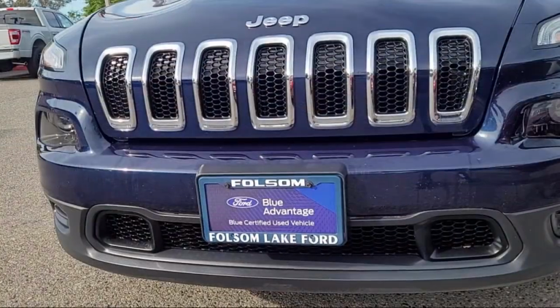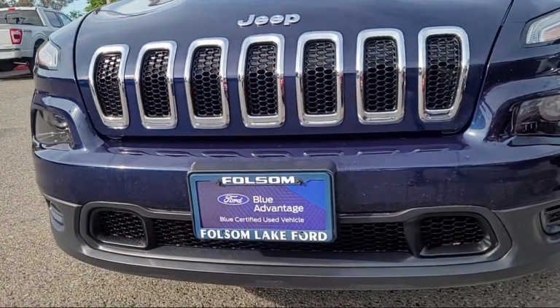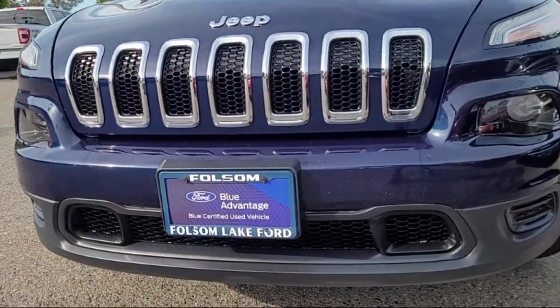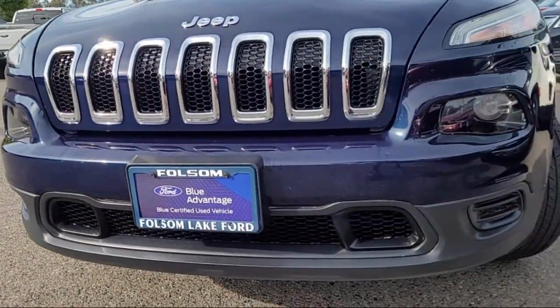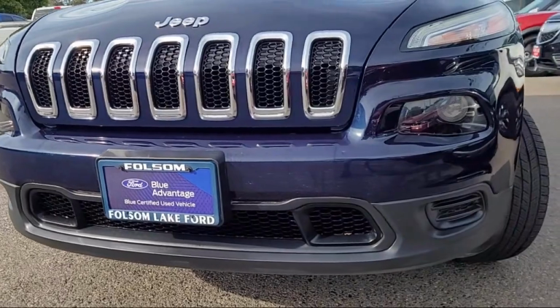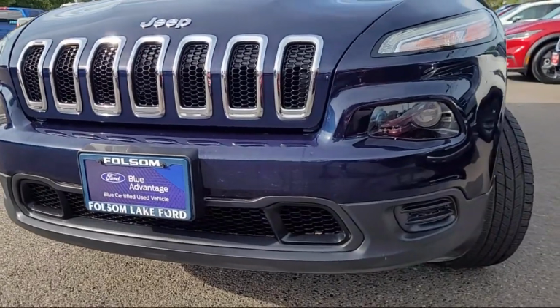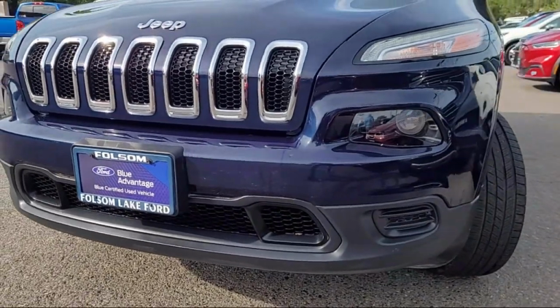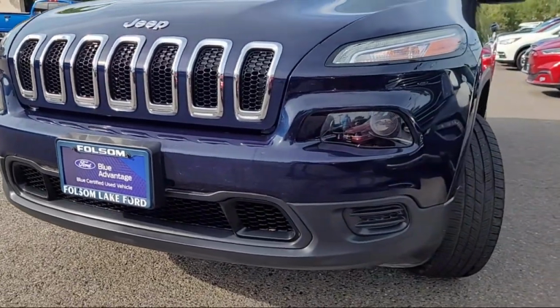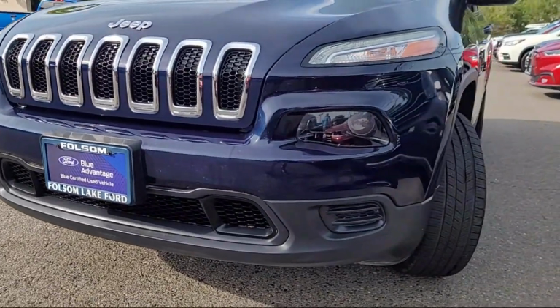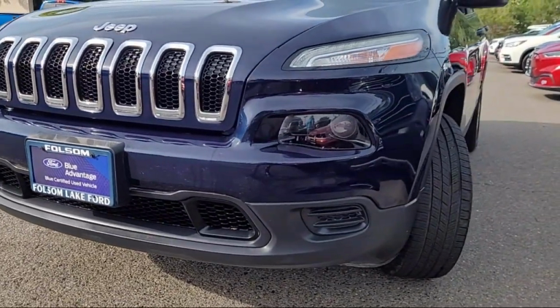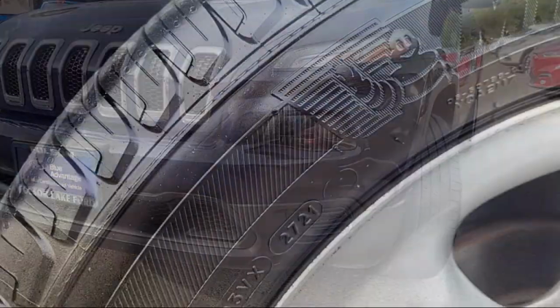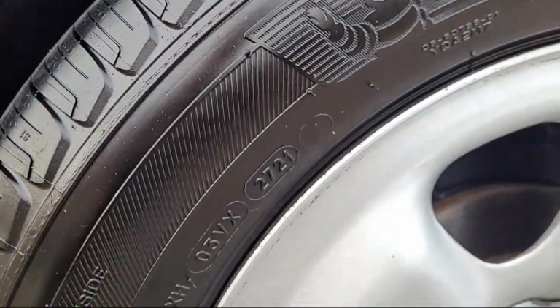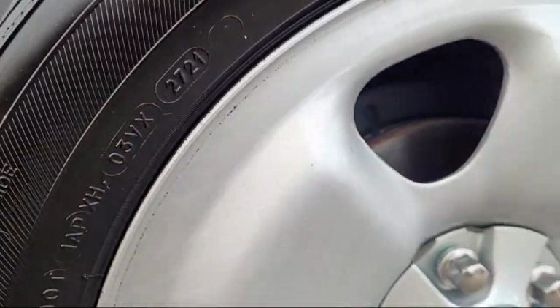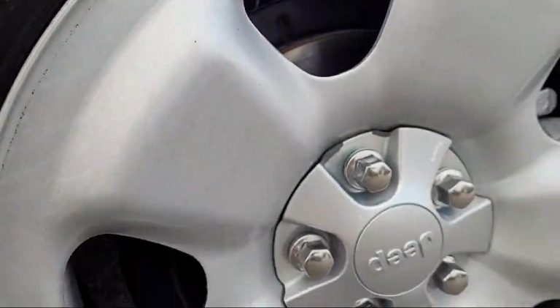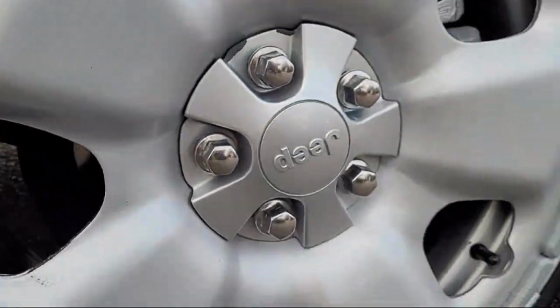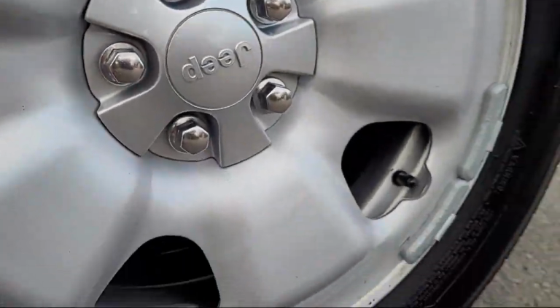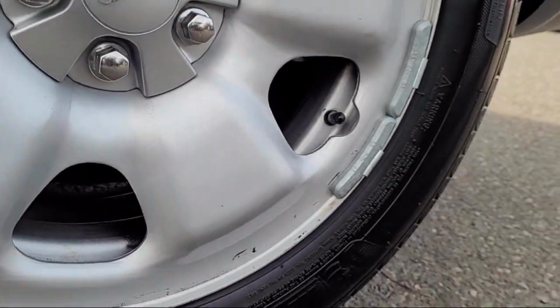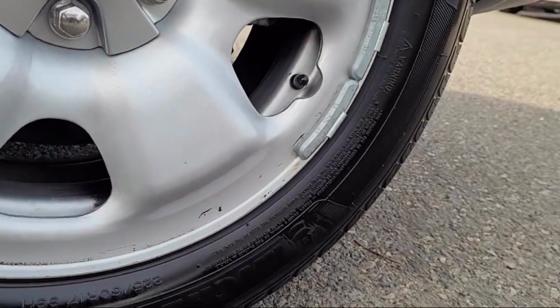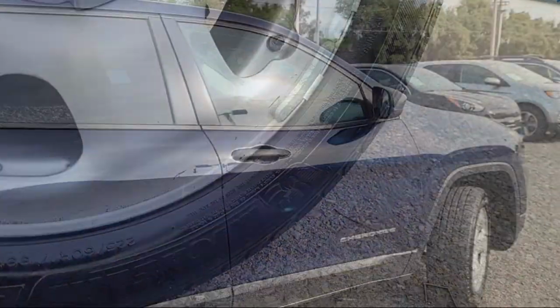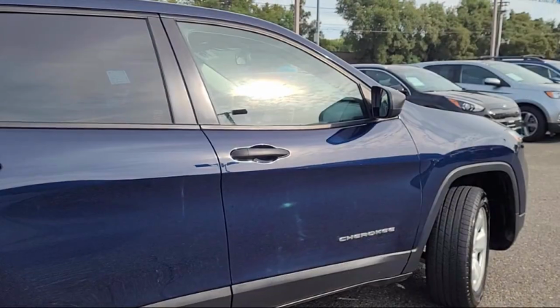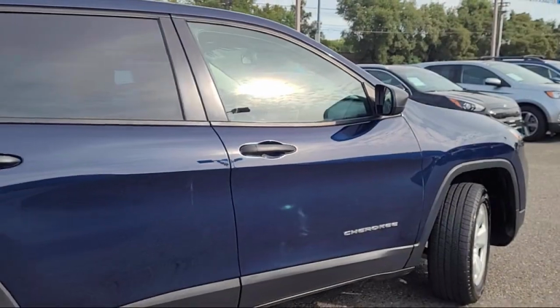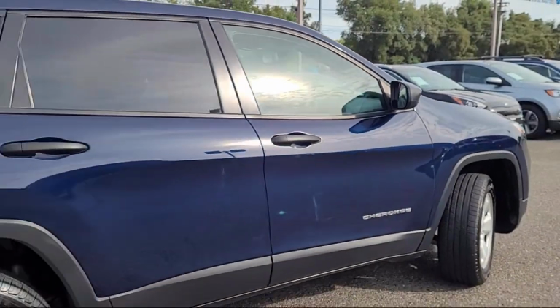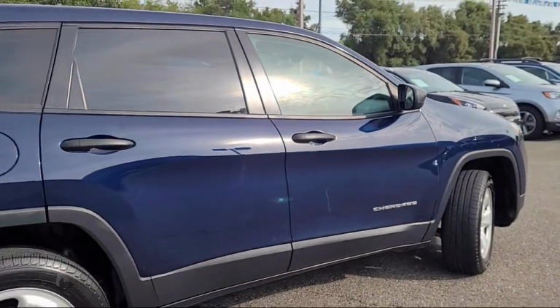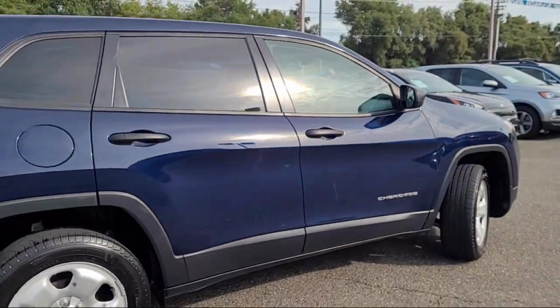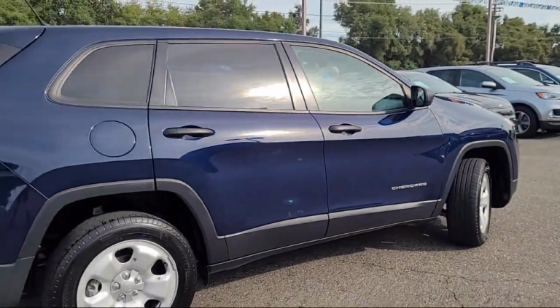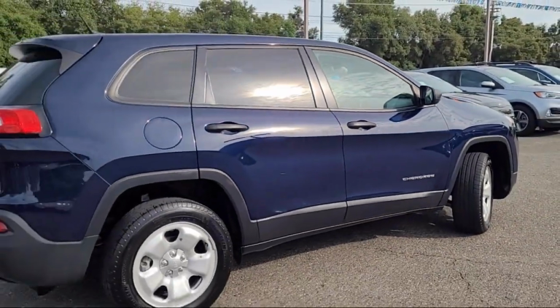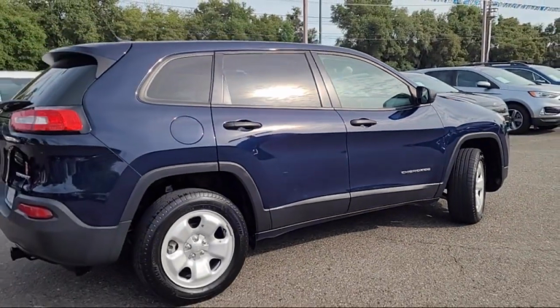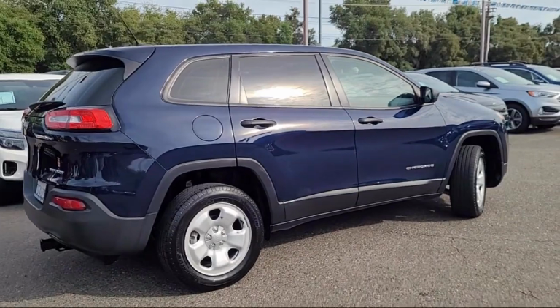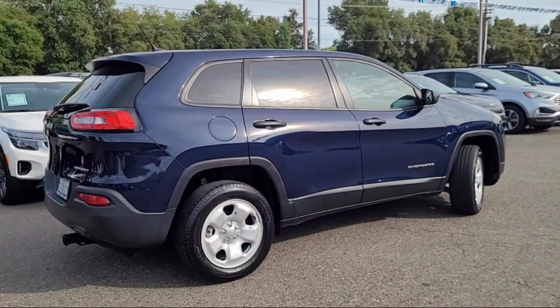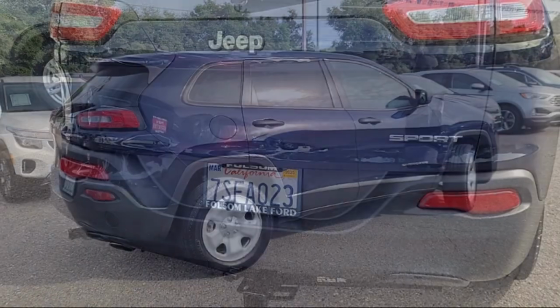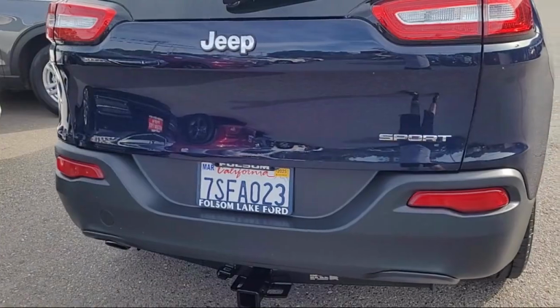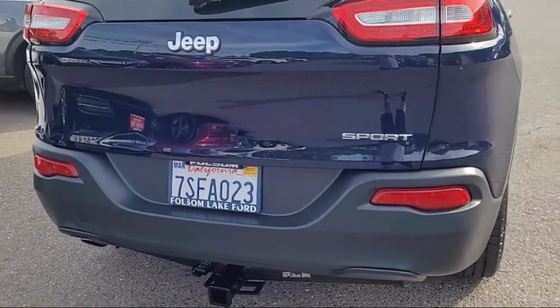It comes equipped with Uconnect 5.0, rear spoiler, keyless entry, electronic stability control, speed sensing steering, active grille shutters, and rear seat center armrest.